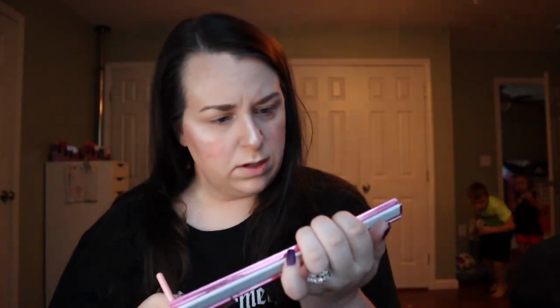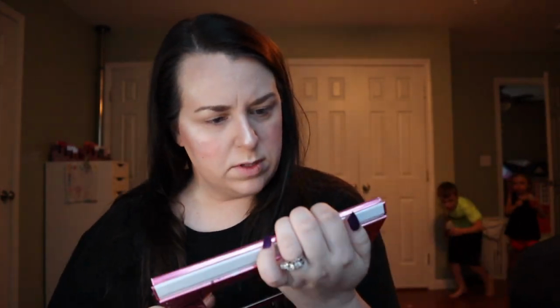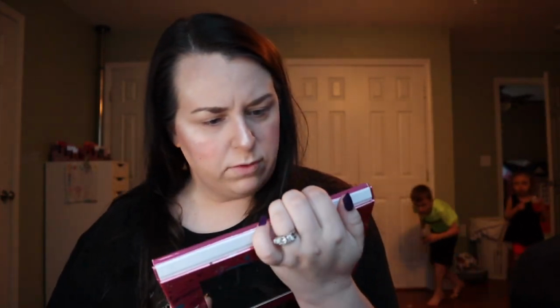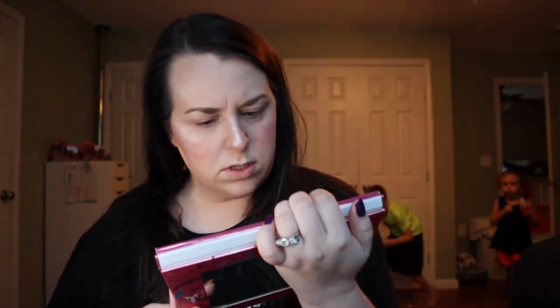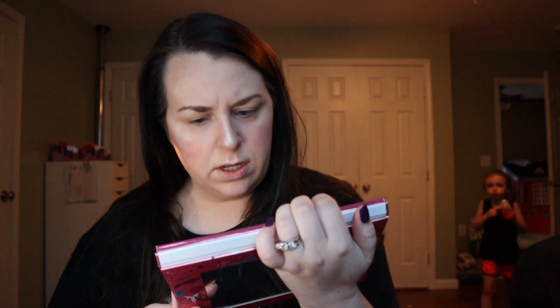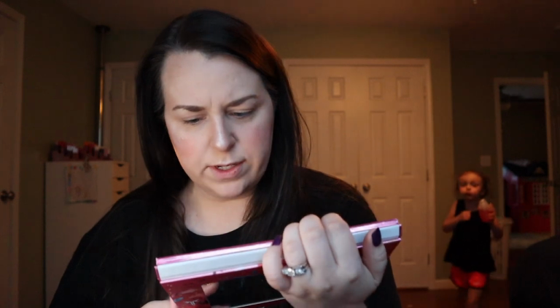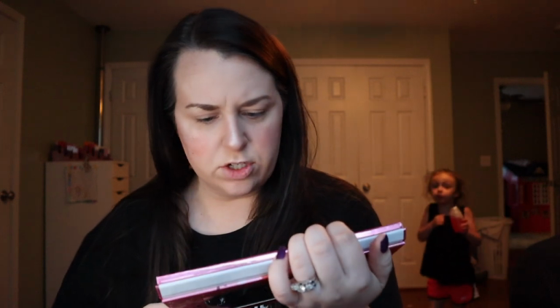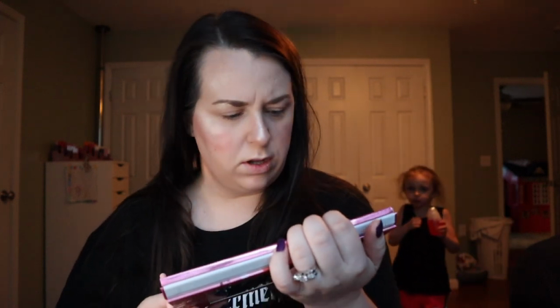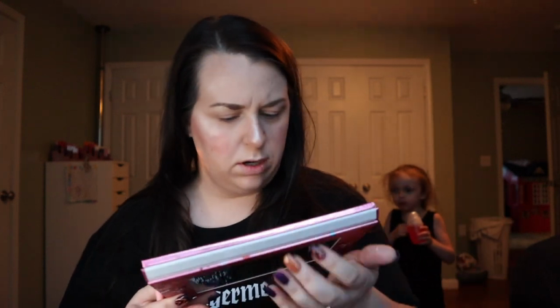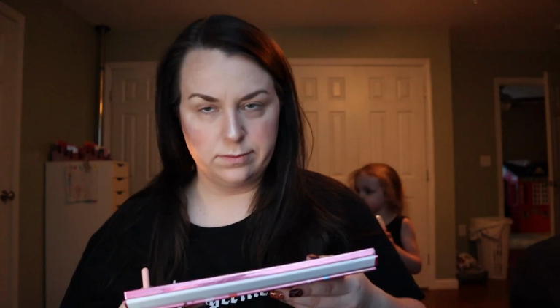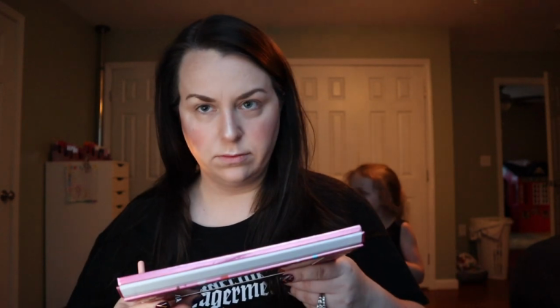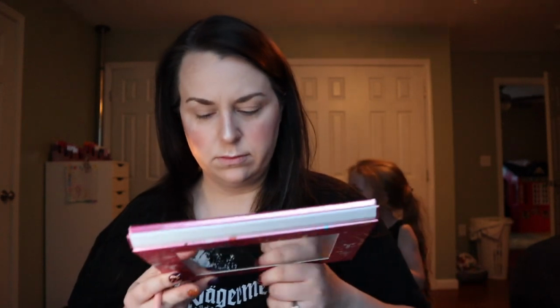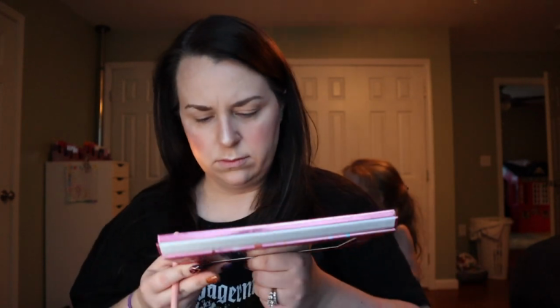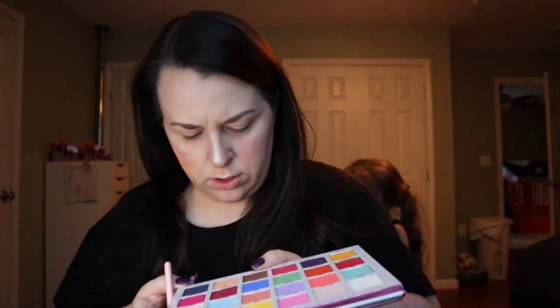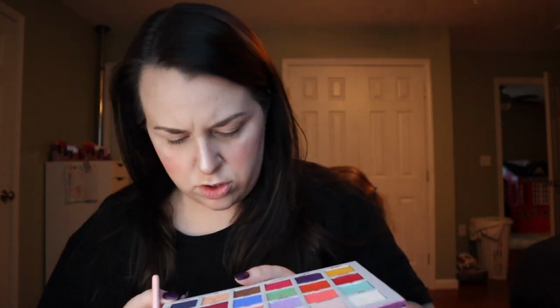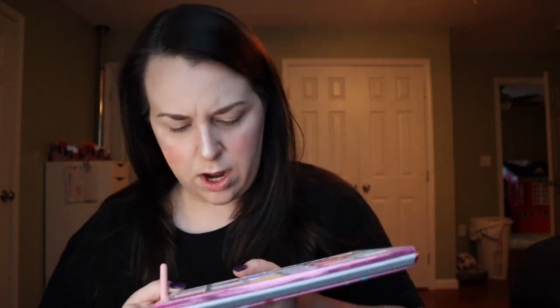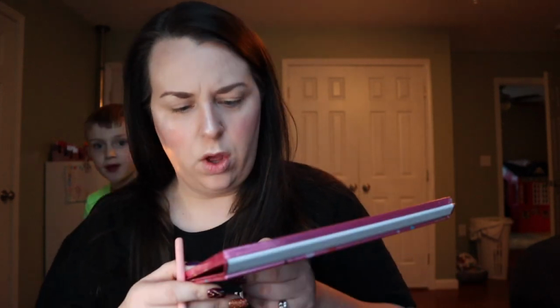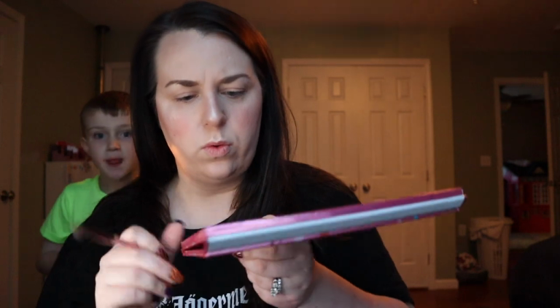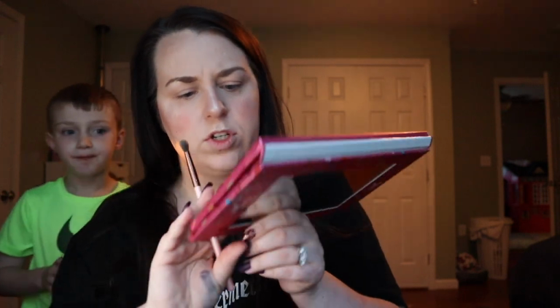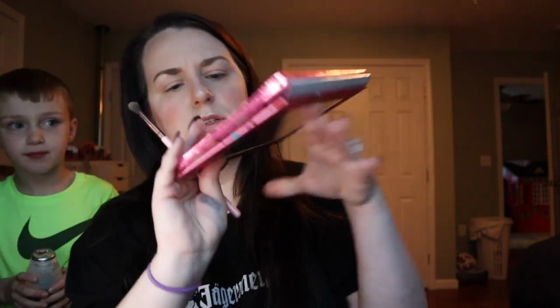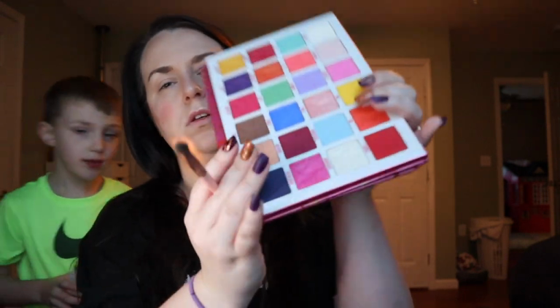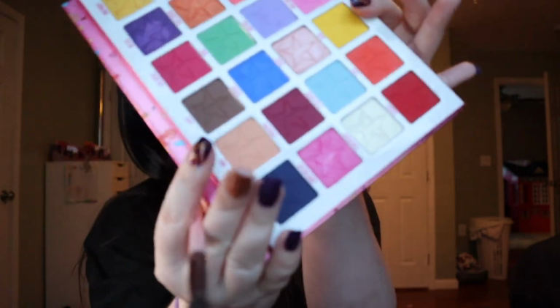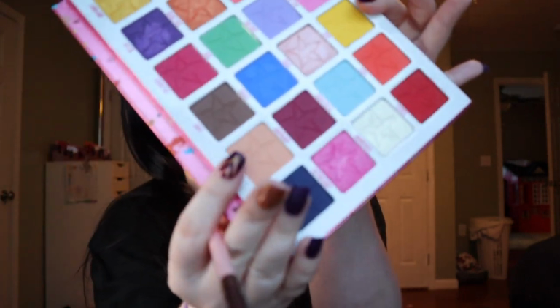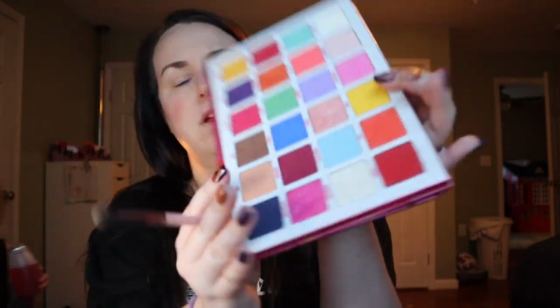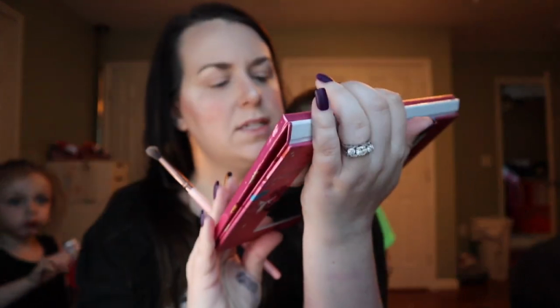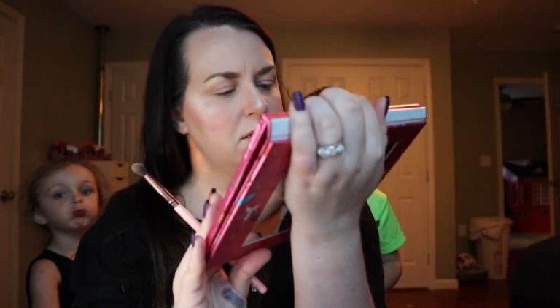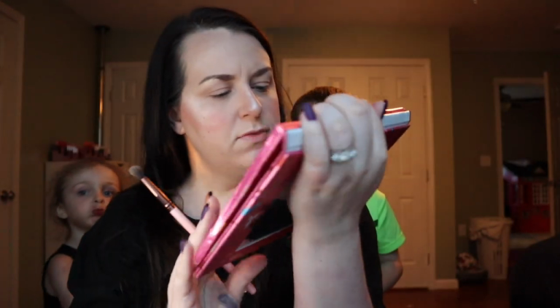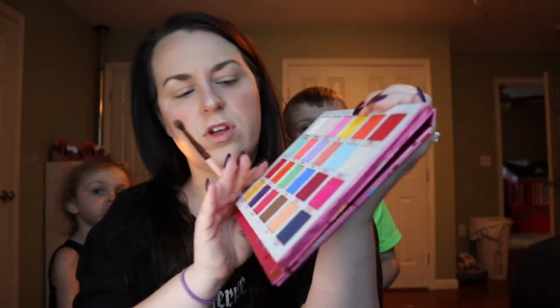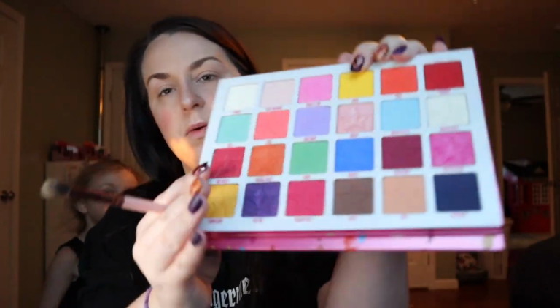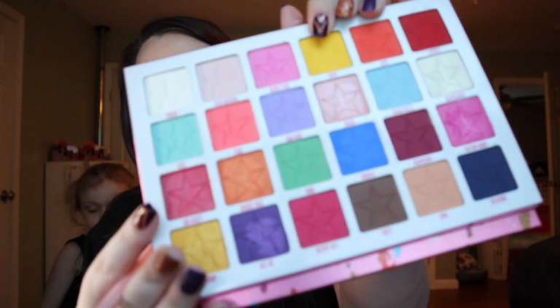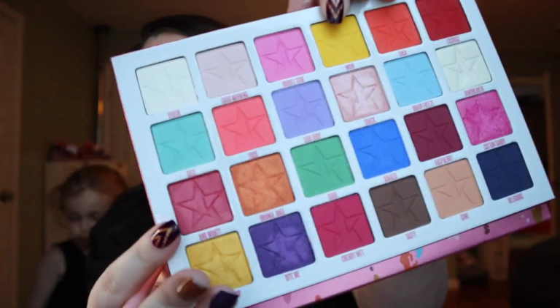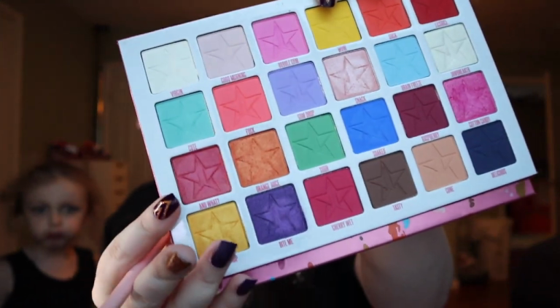I'm just looking for a tiny transition color. Let's try 'Cone,' which is this right here. Ideally, since it's the fourth of July, I want to do this on my lid.